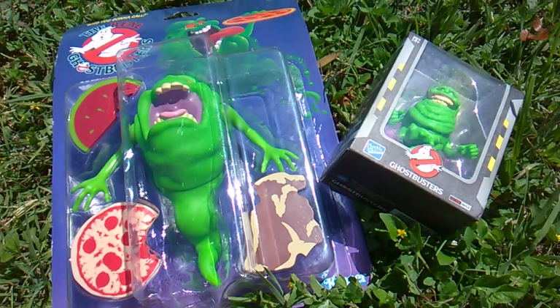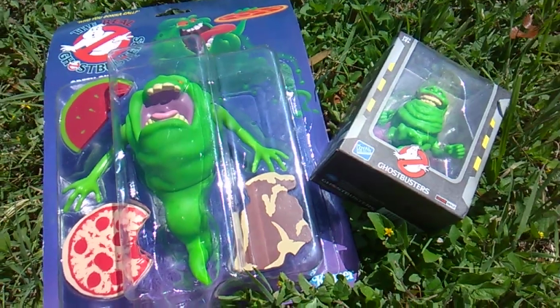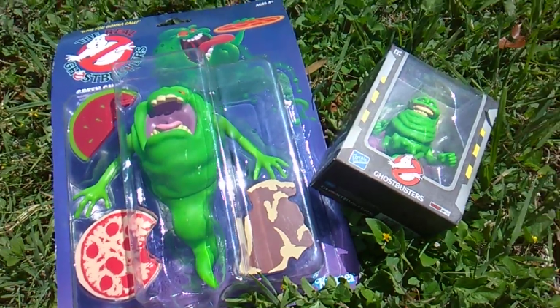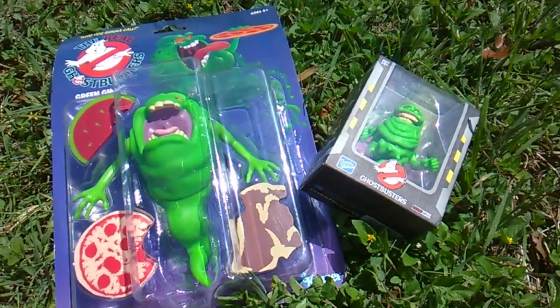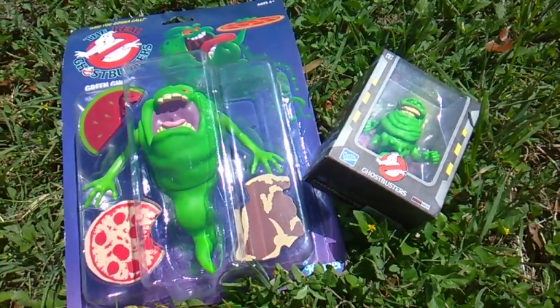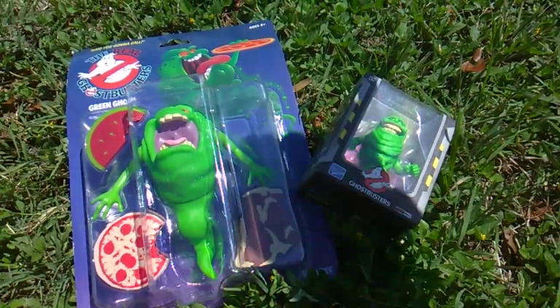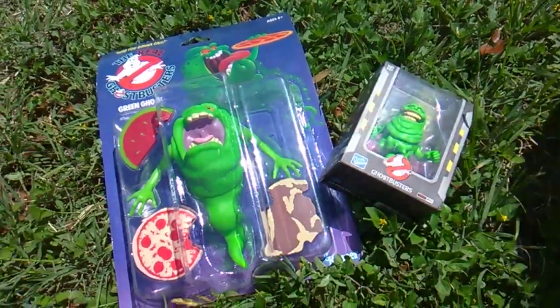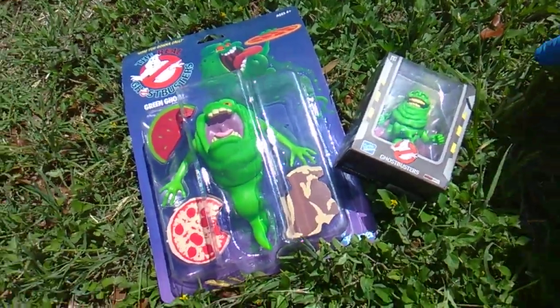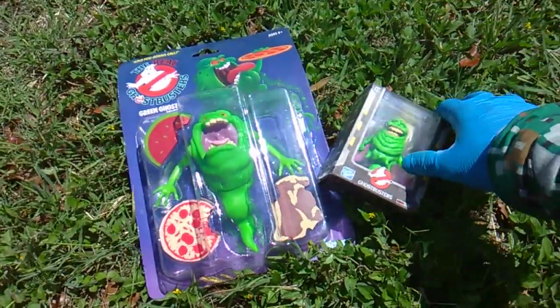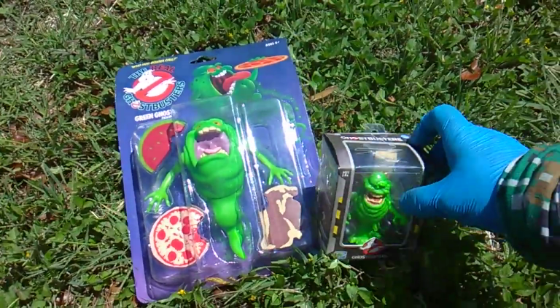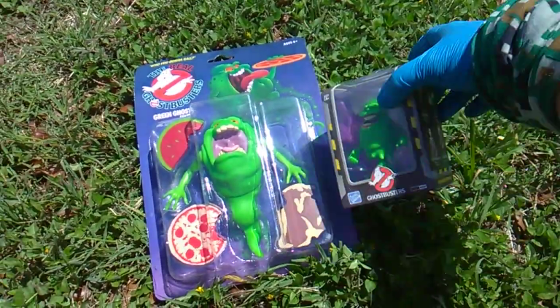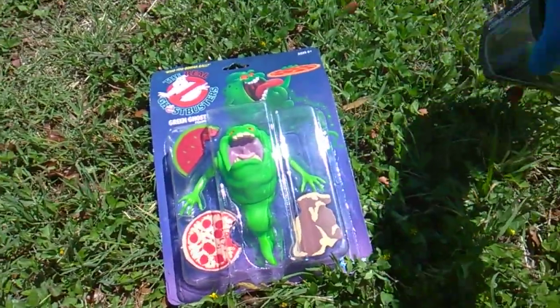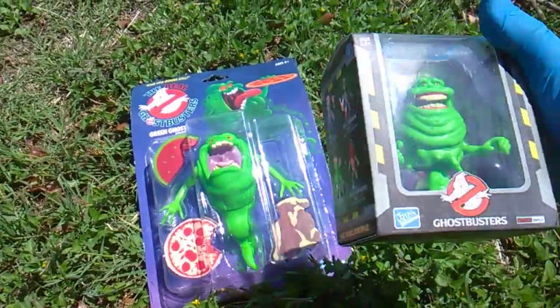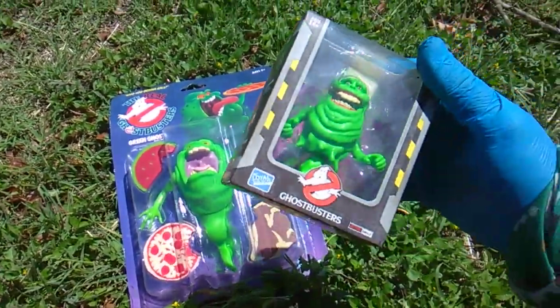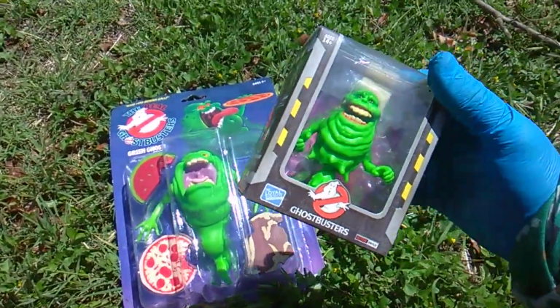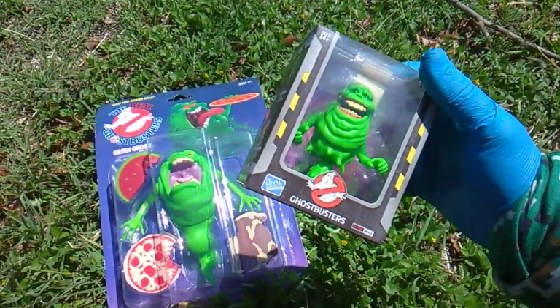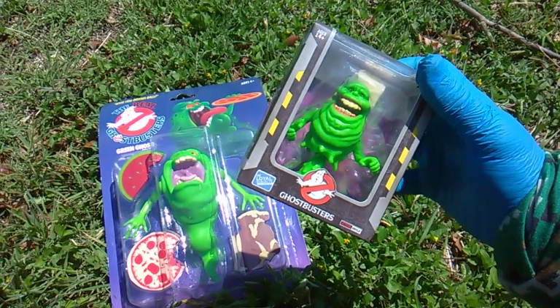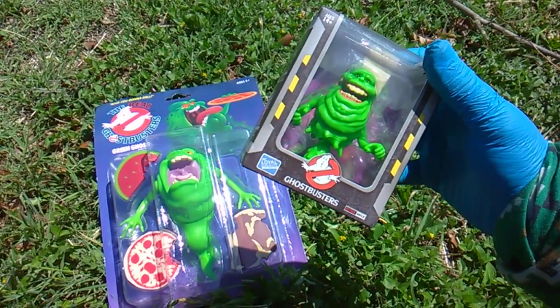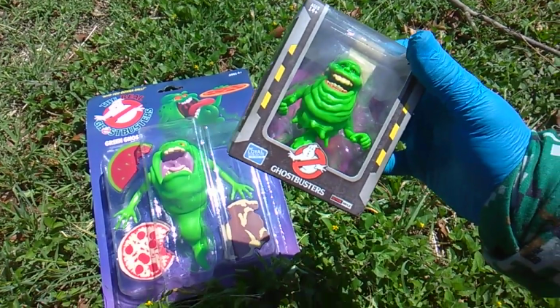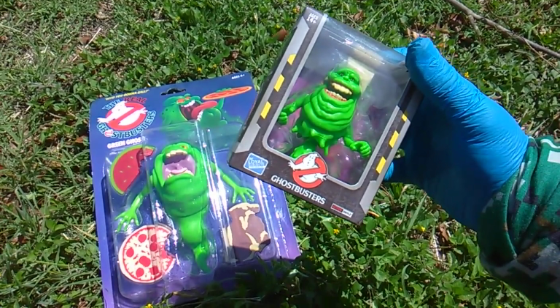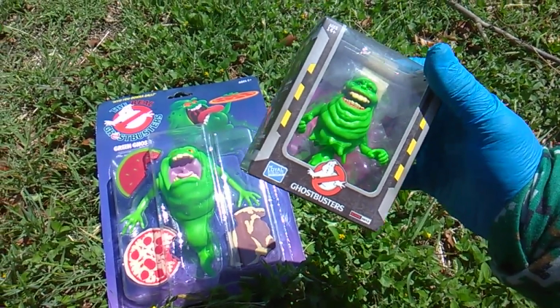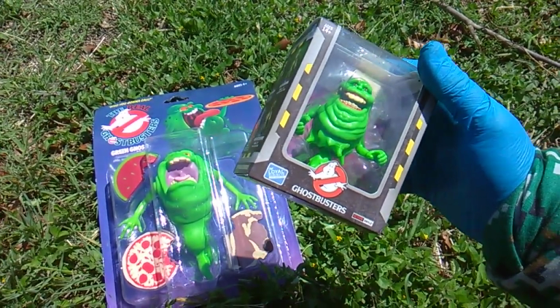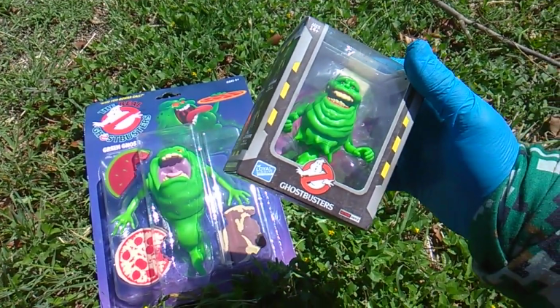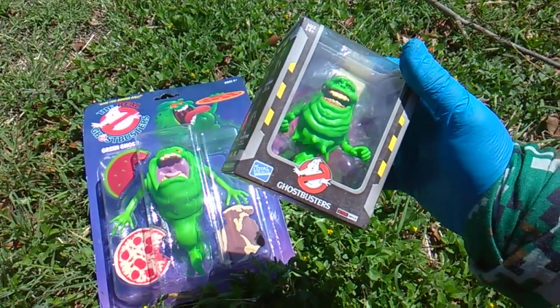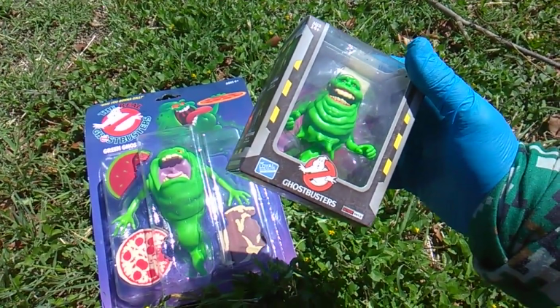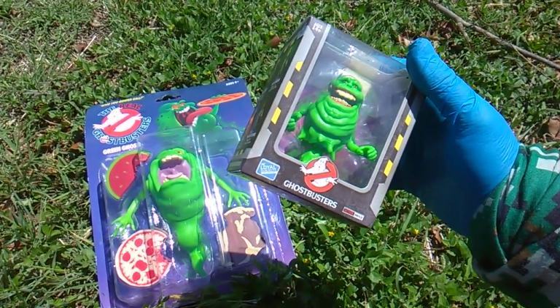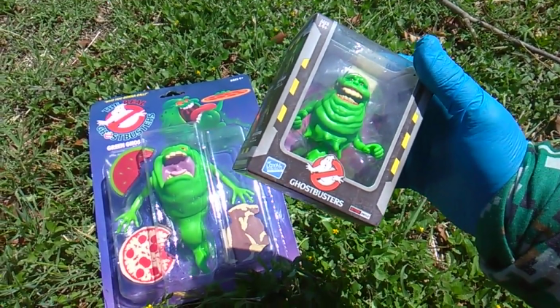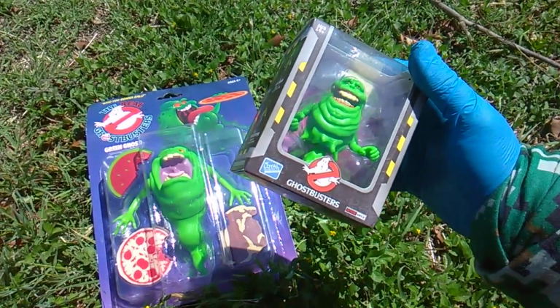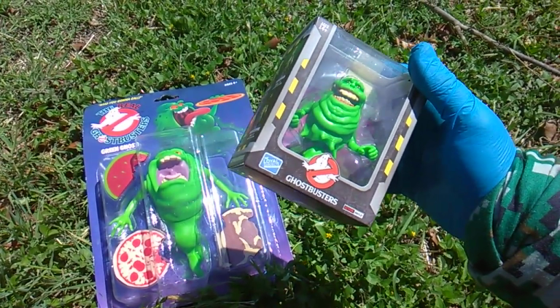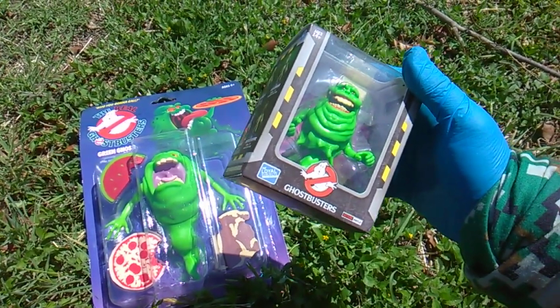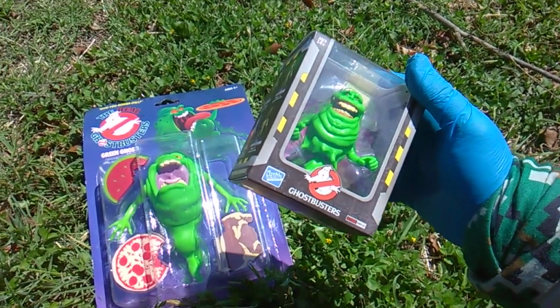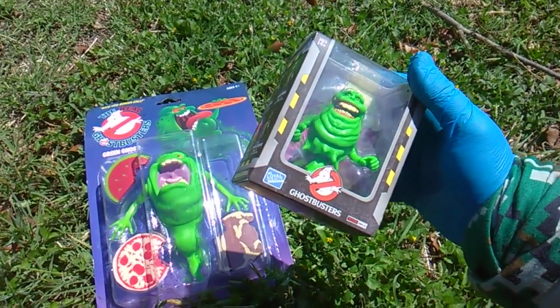What's up my Ghostbusters gang! Toy Insanity bringing some Ghost Insanity. Two new Slimers have hit the market from the Loyal Subjects Action Vinyls.